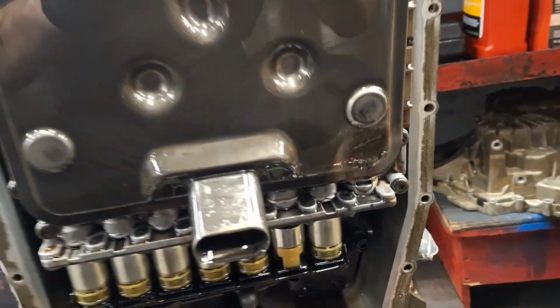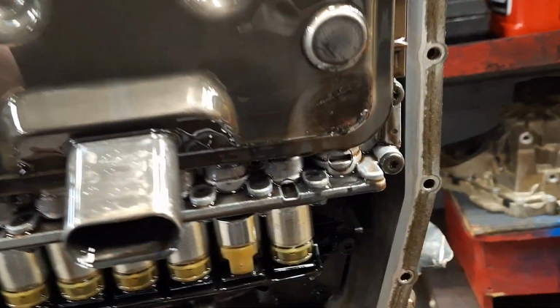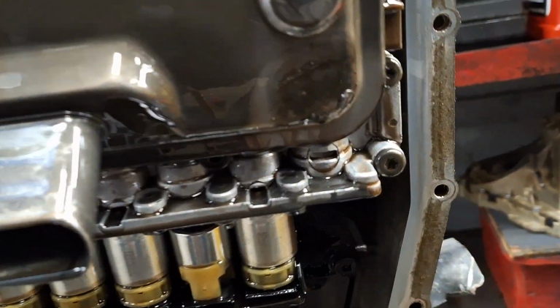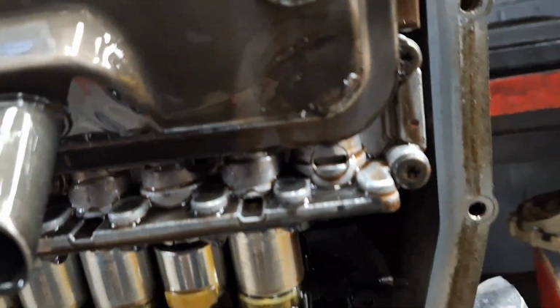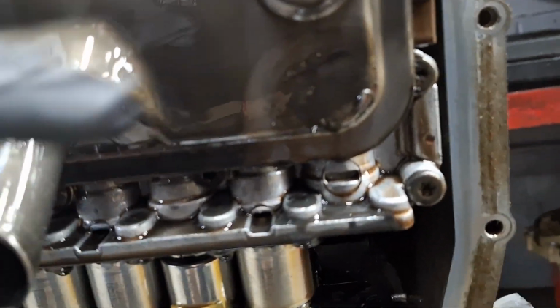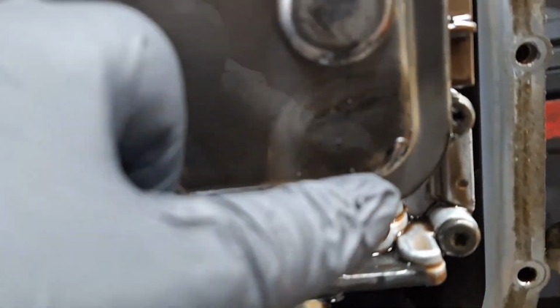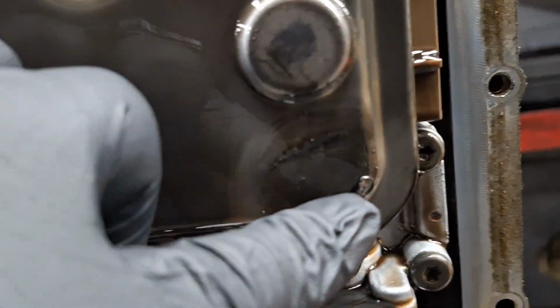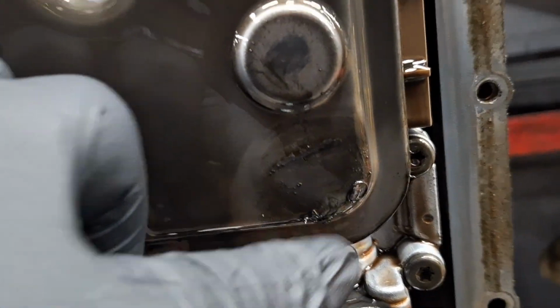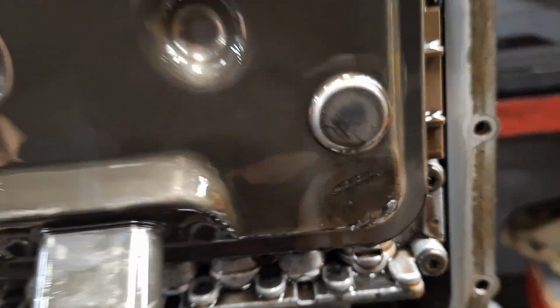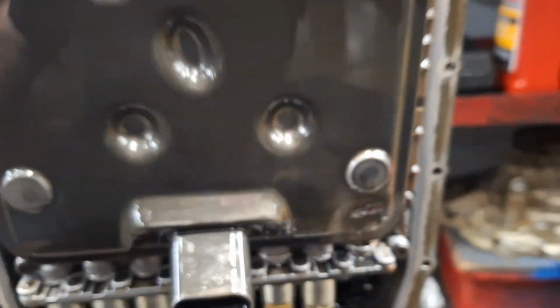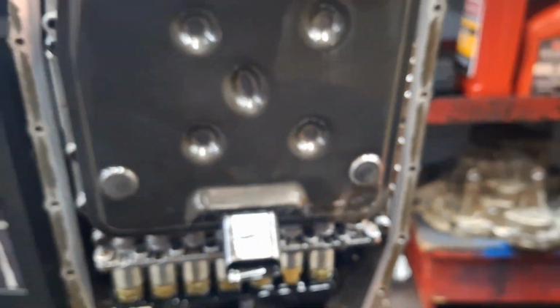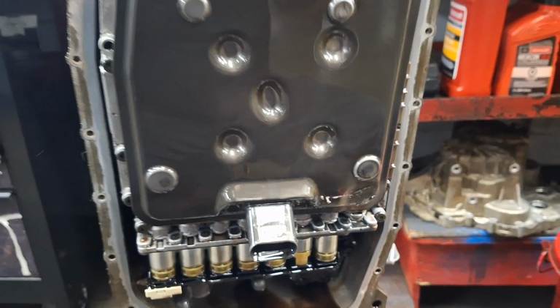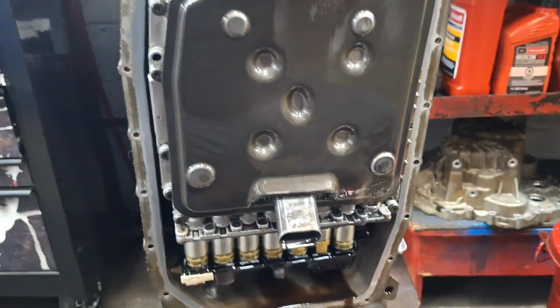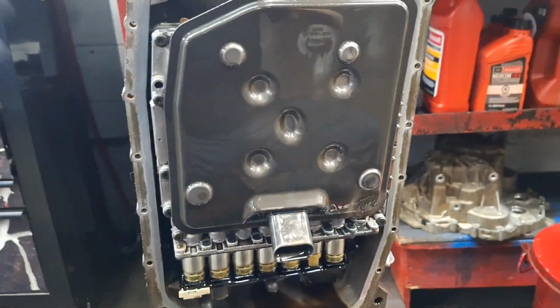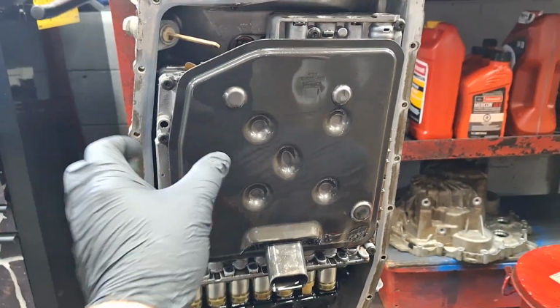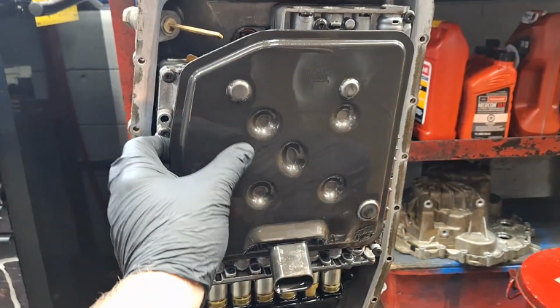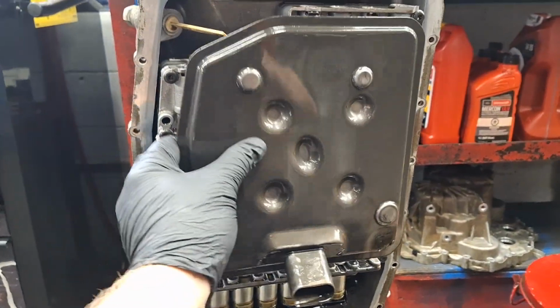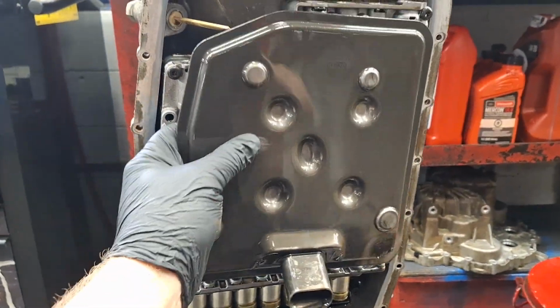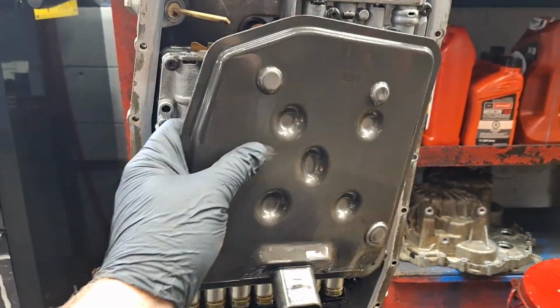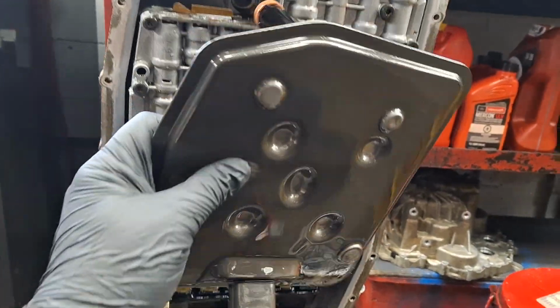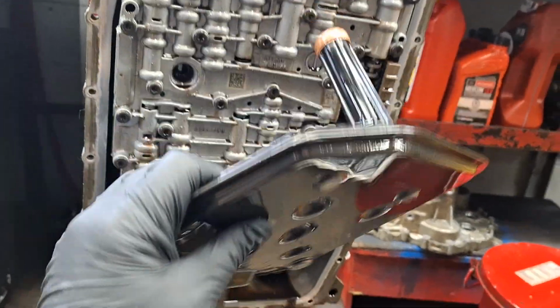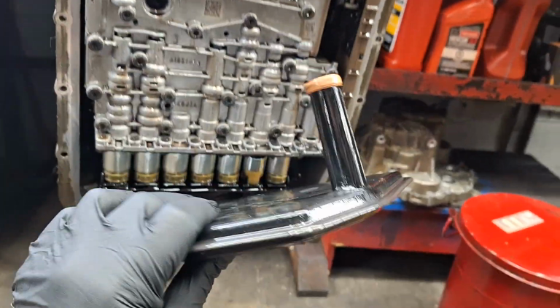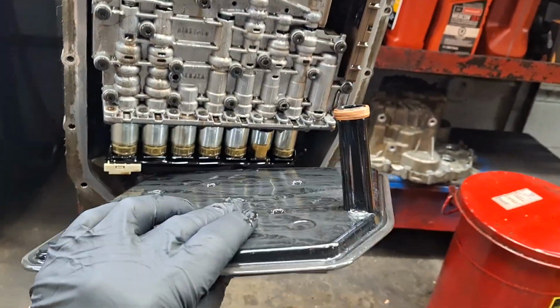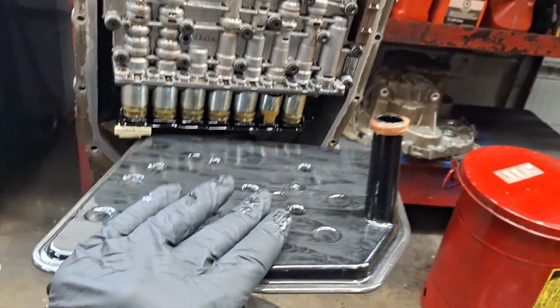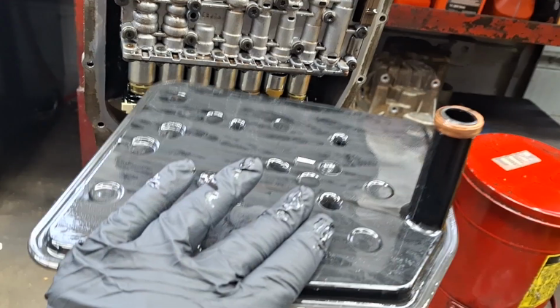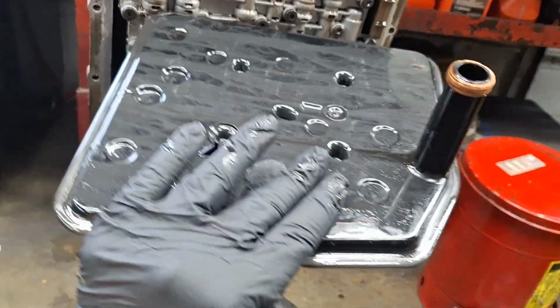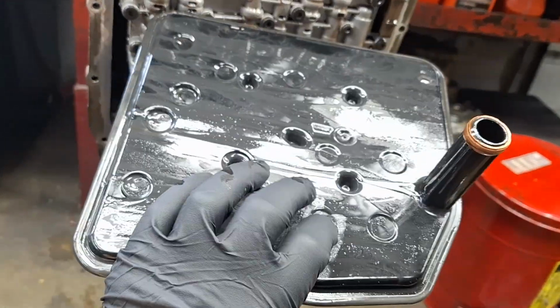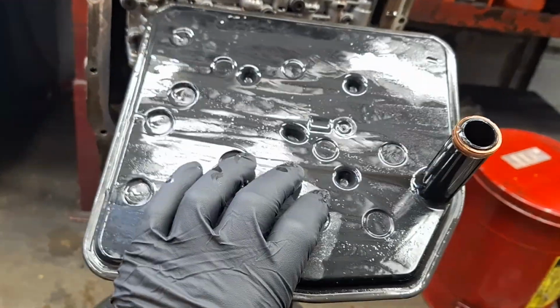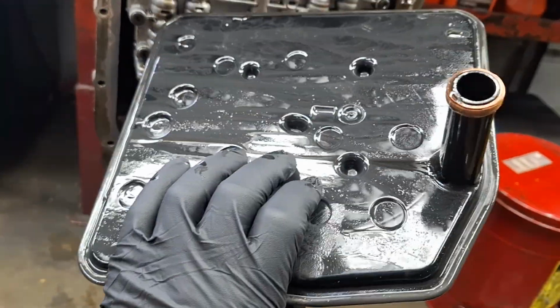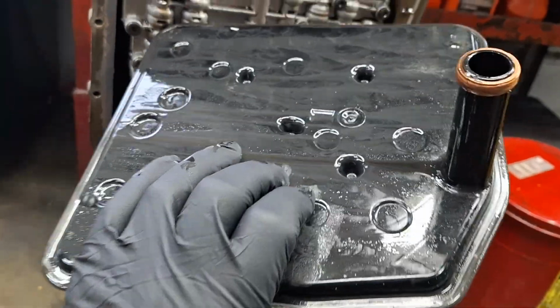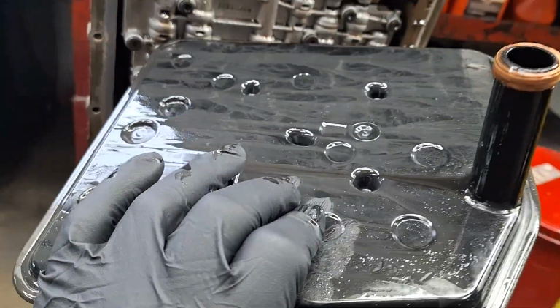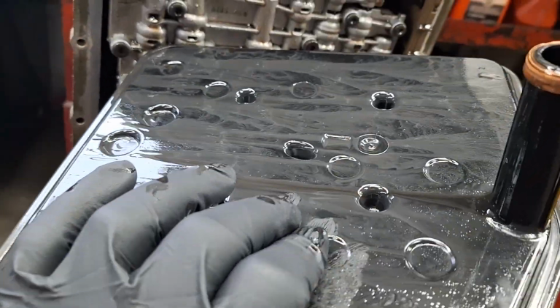Looks like we got some material here — possibly an exploded thrust bearing. We'll see. Here's your filter — it's a little shiny.